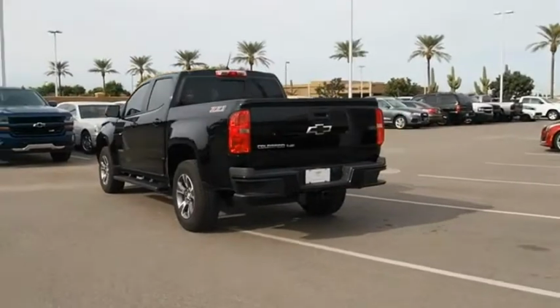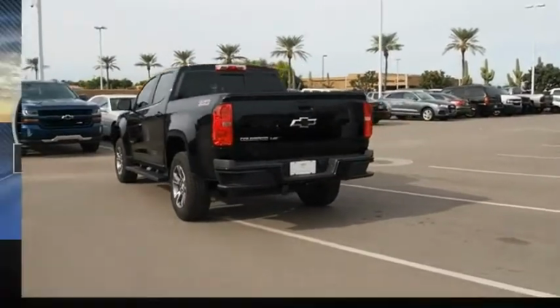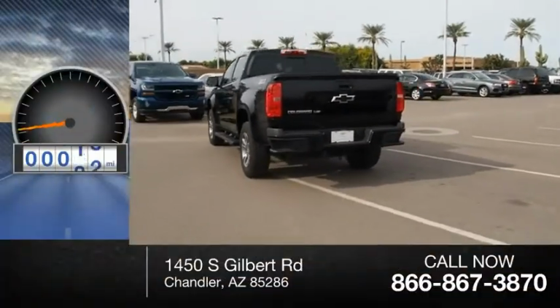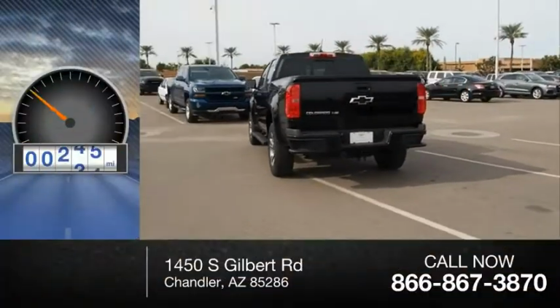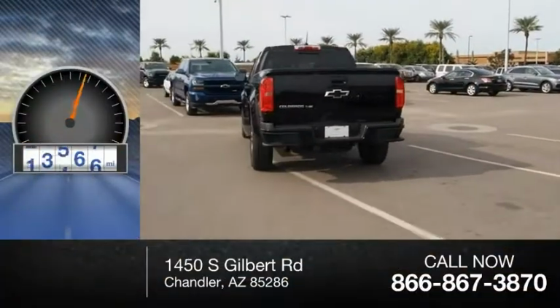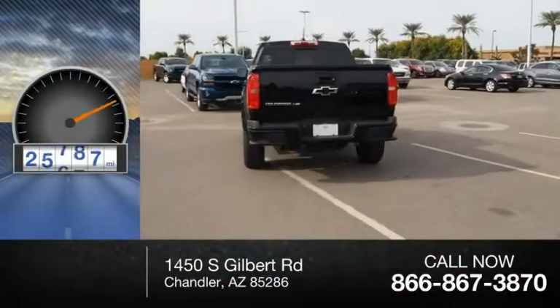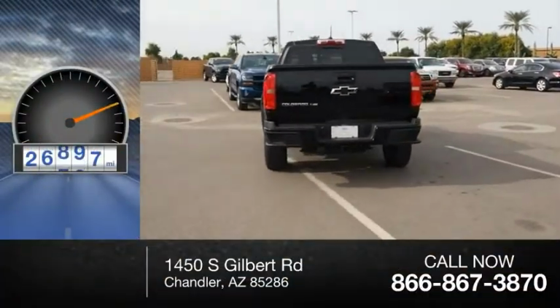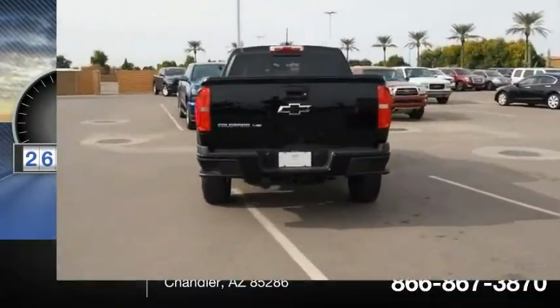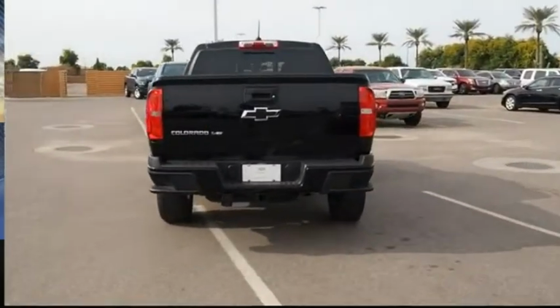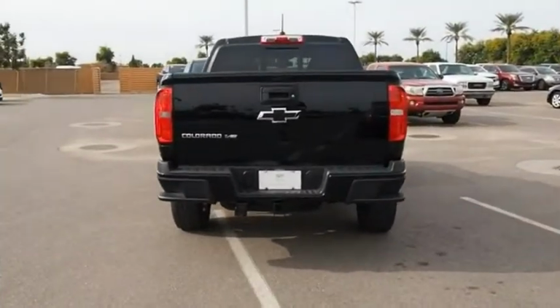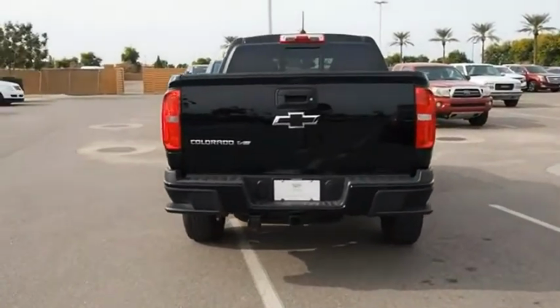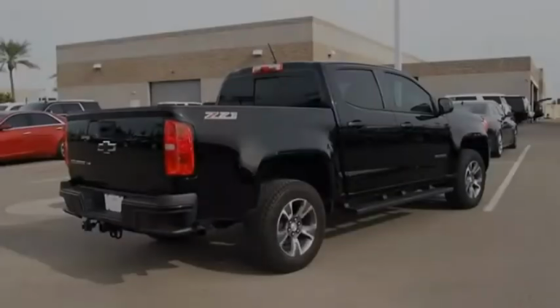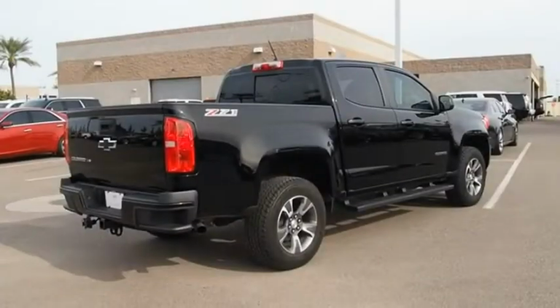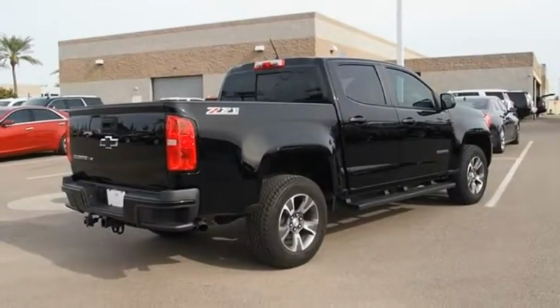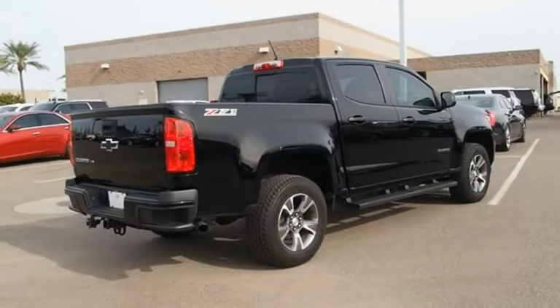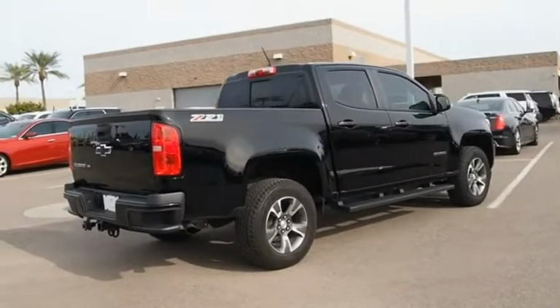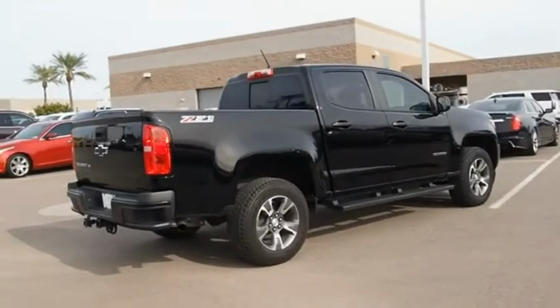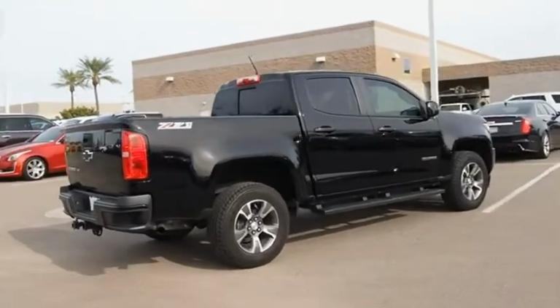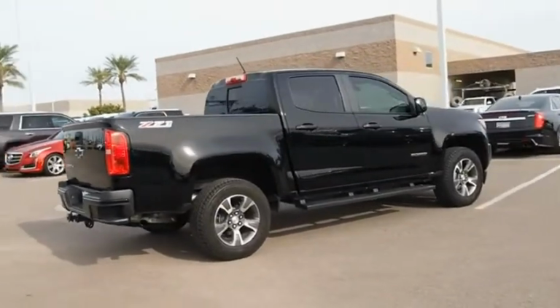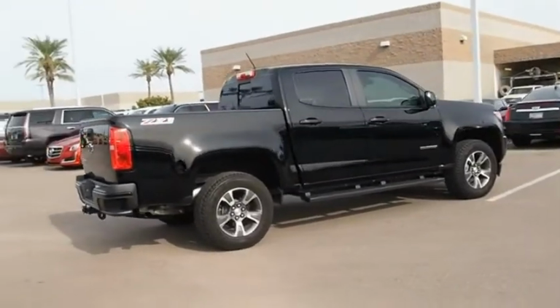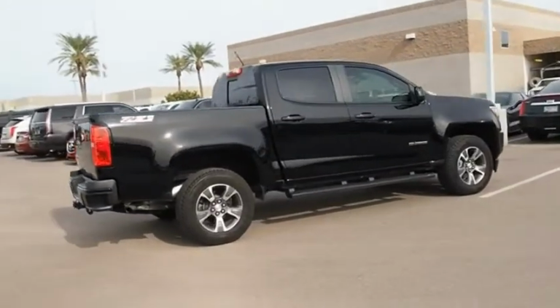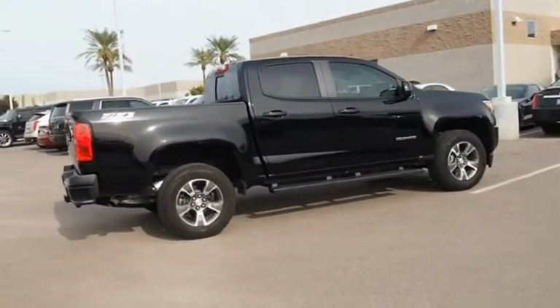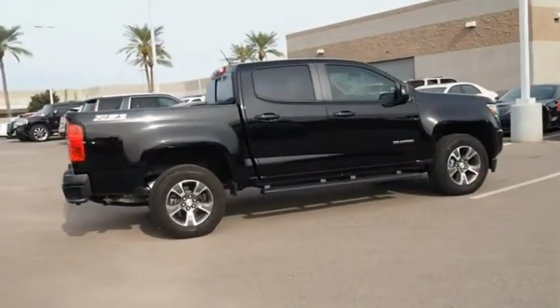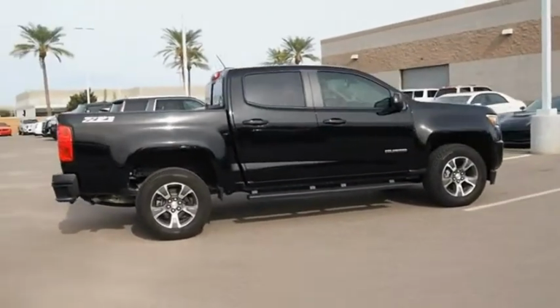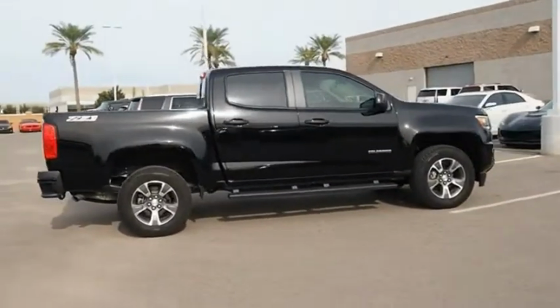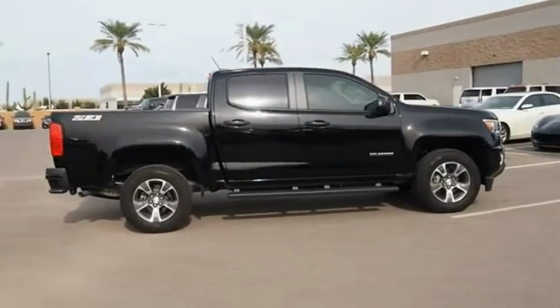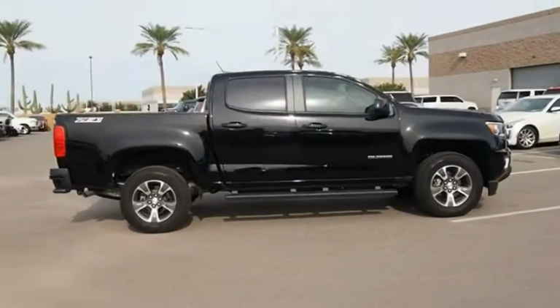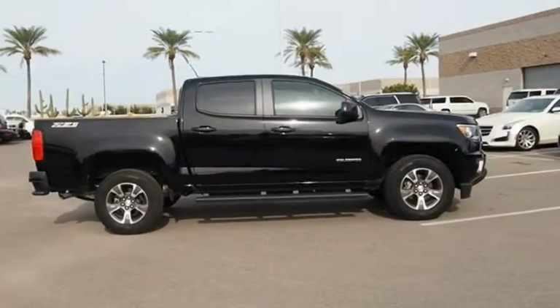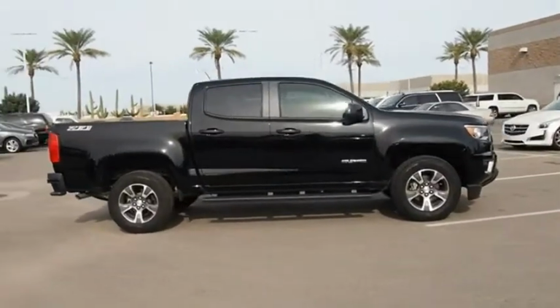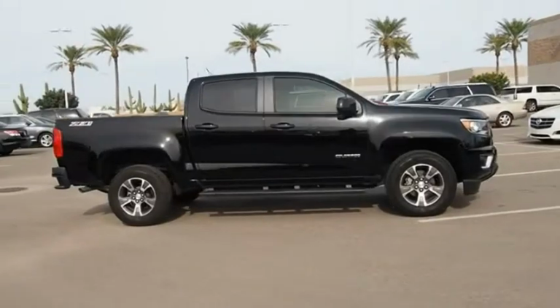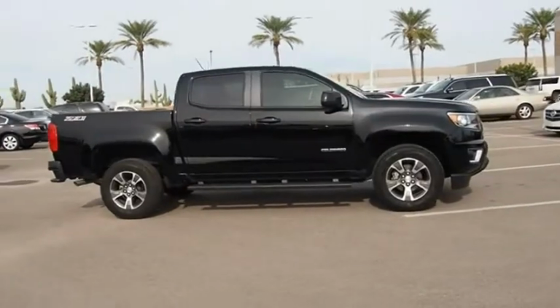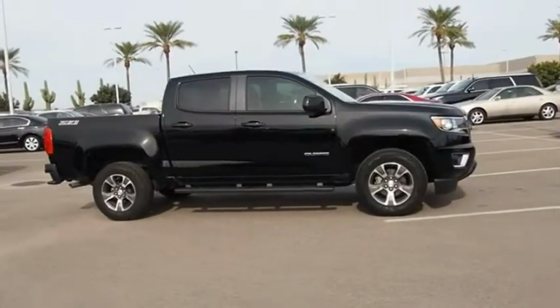This vehicle has less than 30,000 miles. Great hauling capability, powerful, rugged, and a great Chevy price. Colorado is it. Come see the car for yourself.